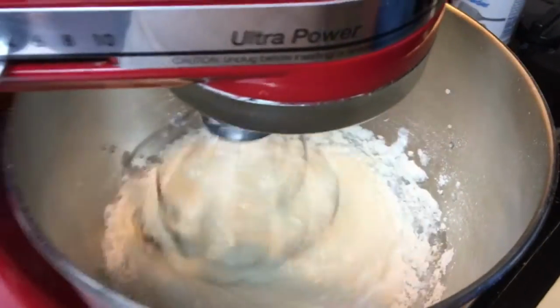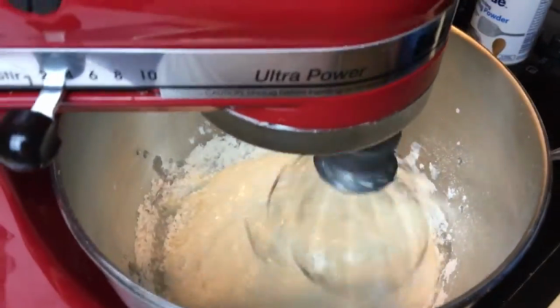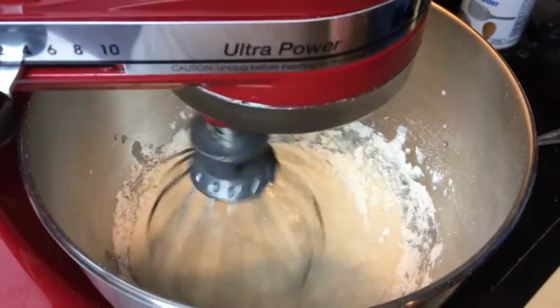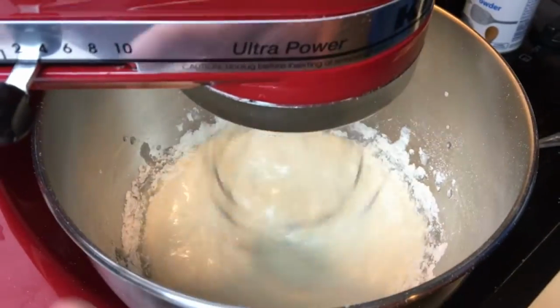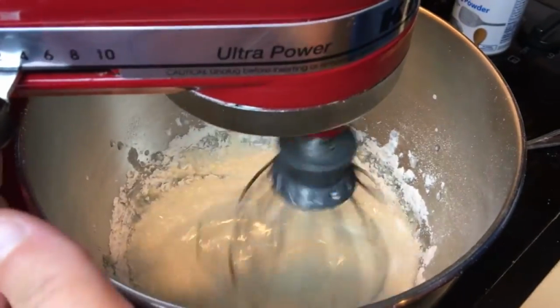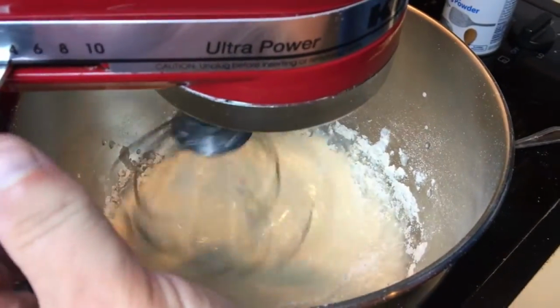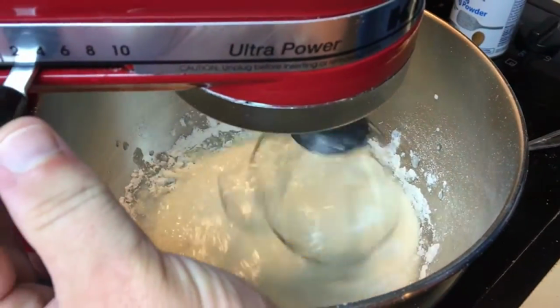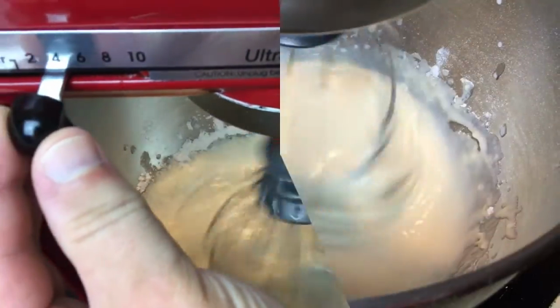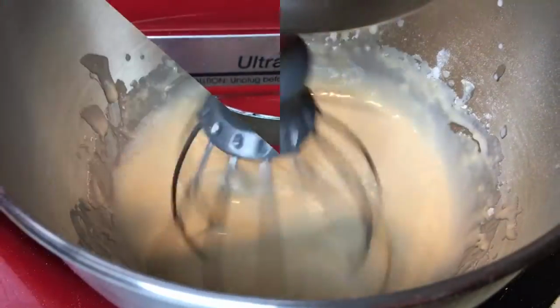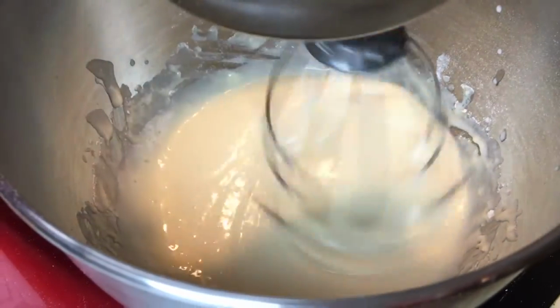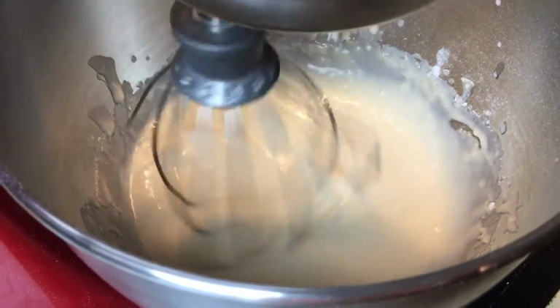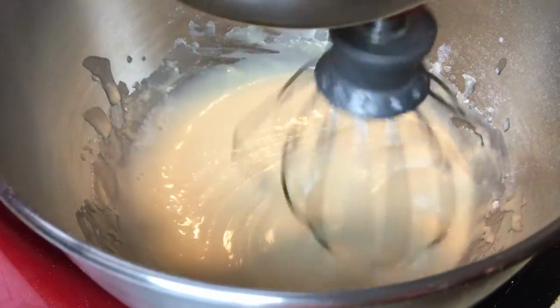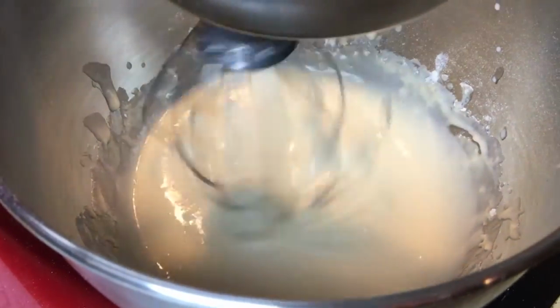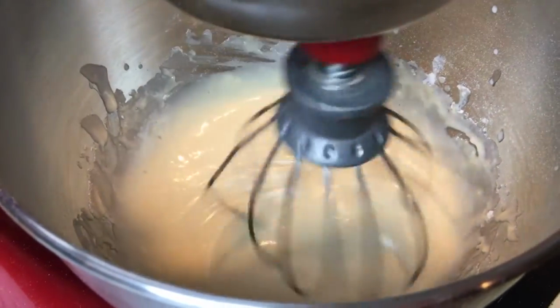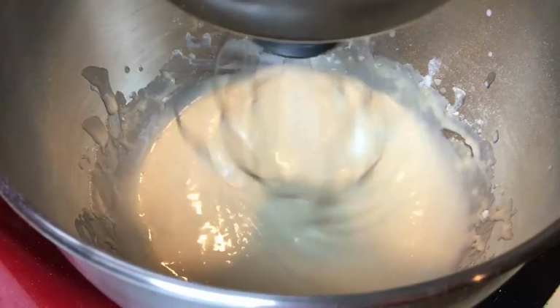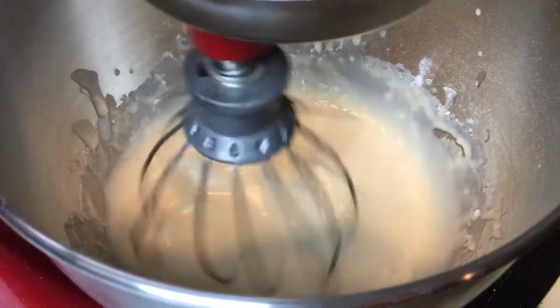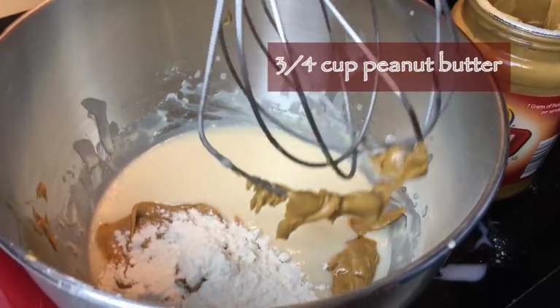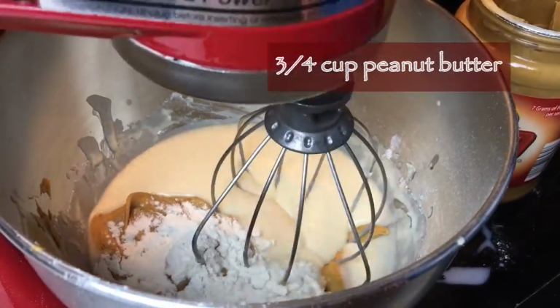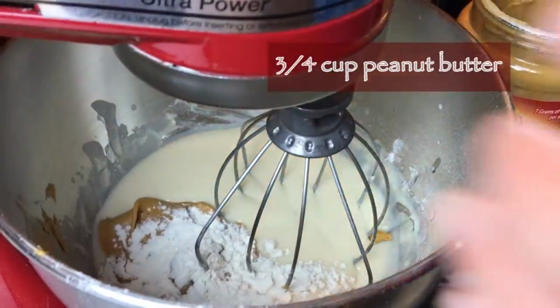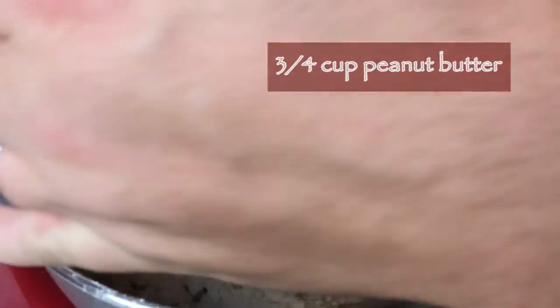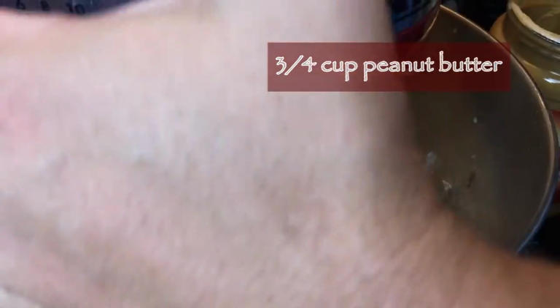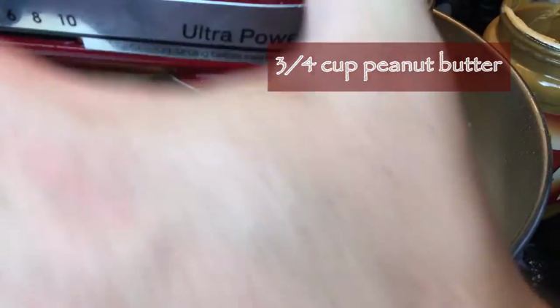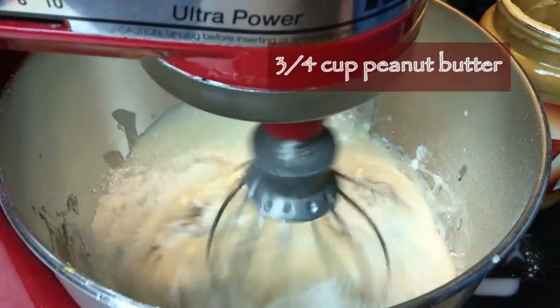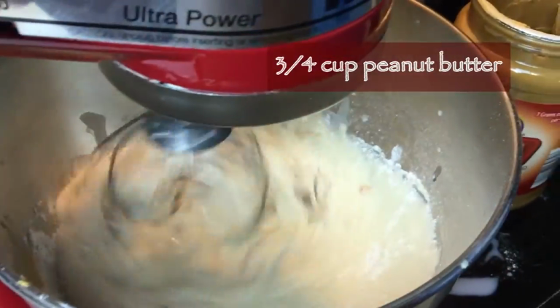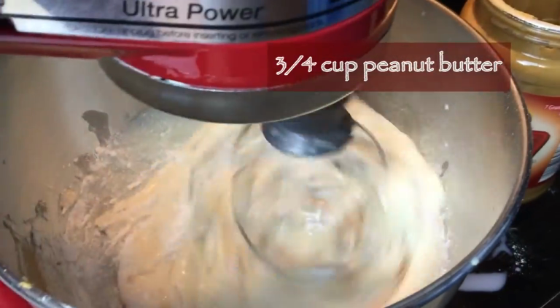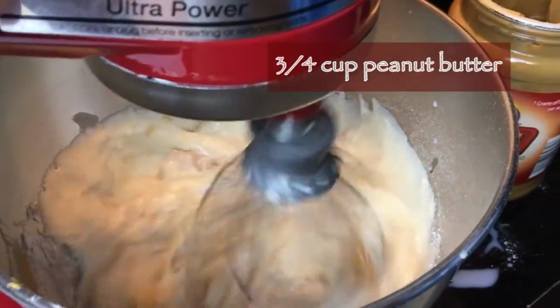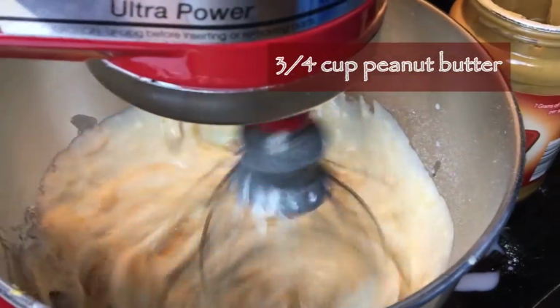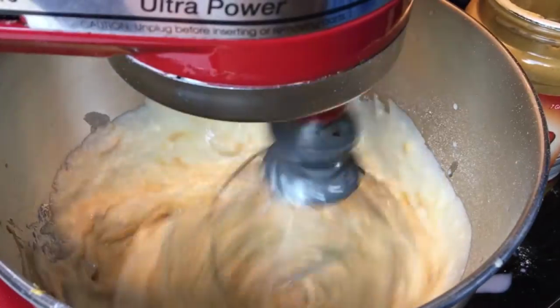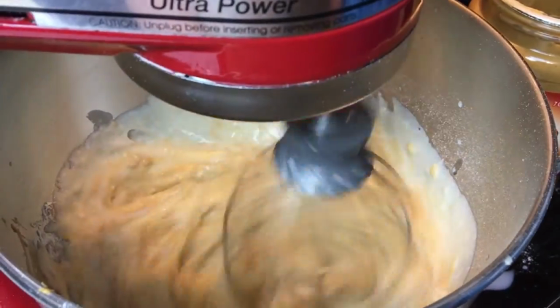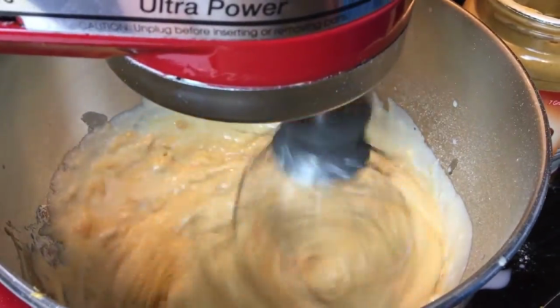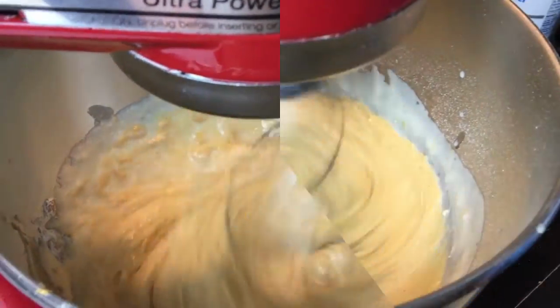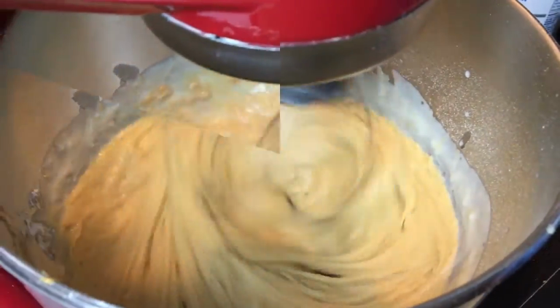One half a teaspoon vanilla extract. We're going to mix that together thoroughly. Like always guys, I do have the recipe below in the description. We're going to add three quarters of a cup of peanut butter and get that mixed up.